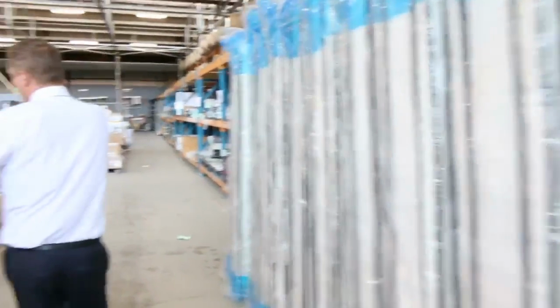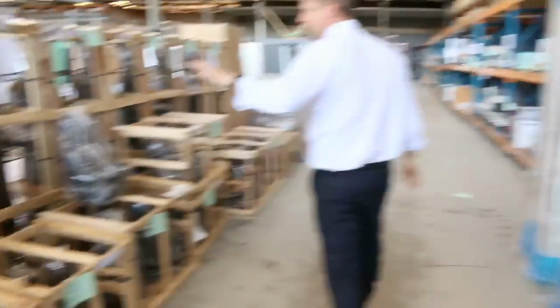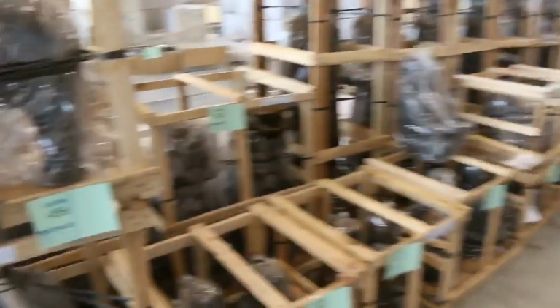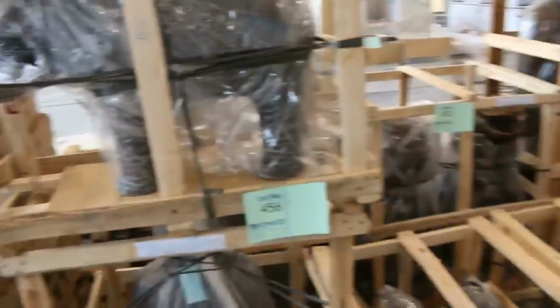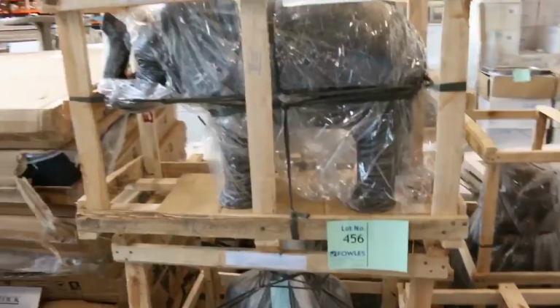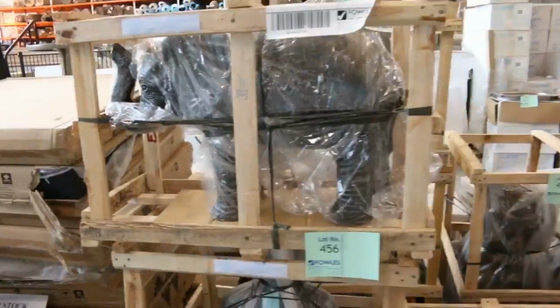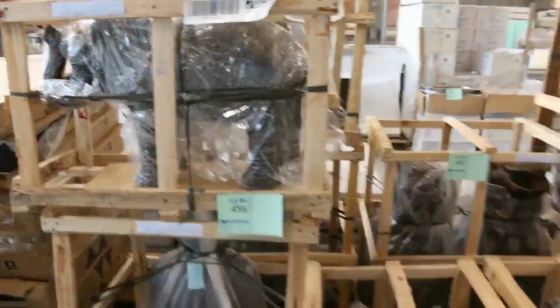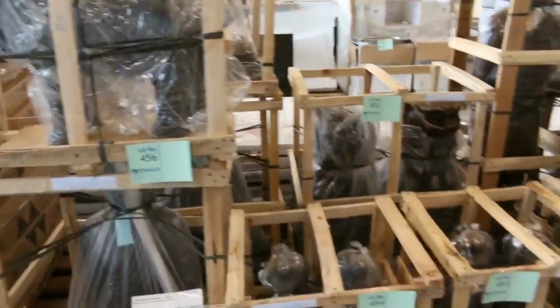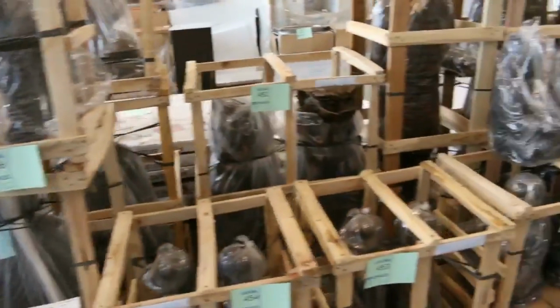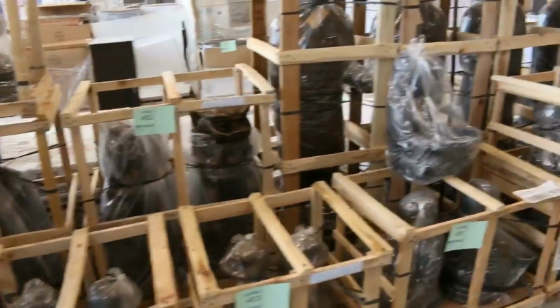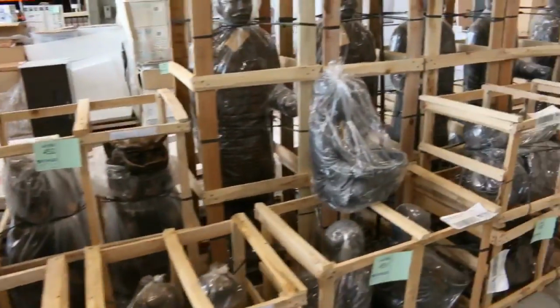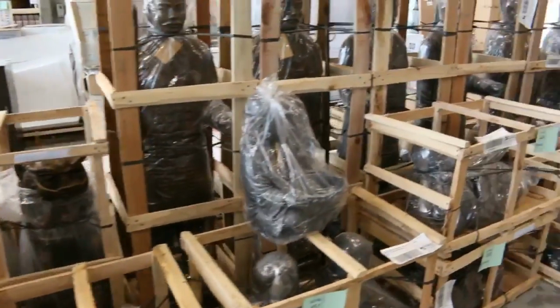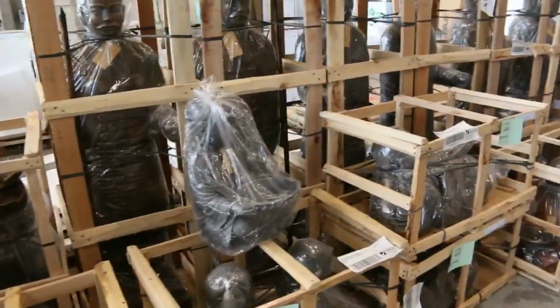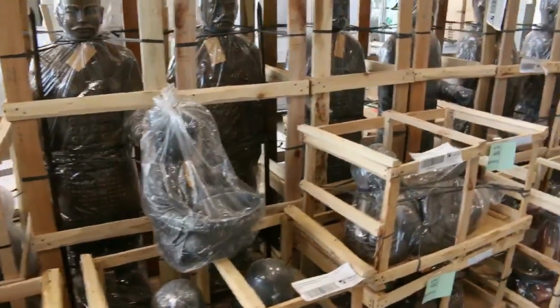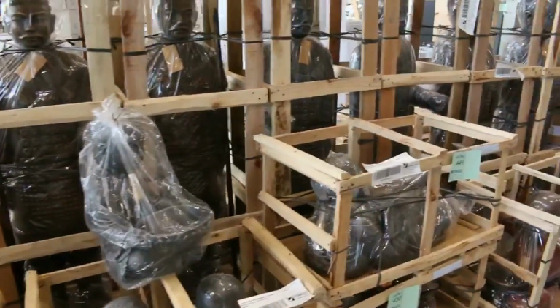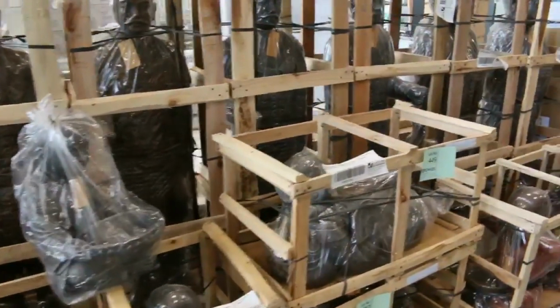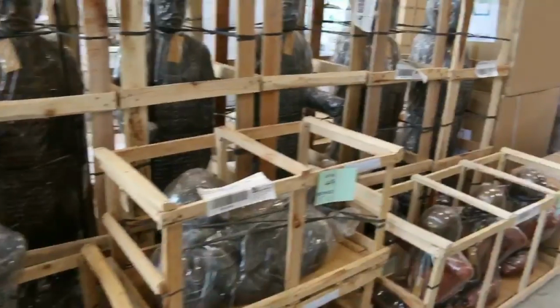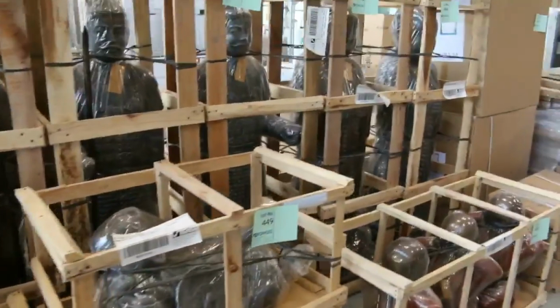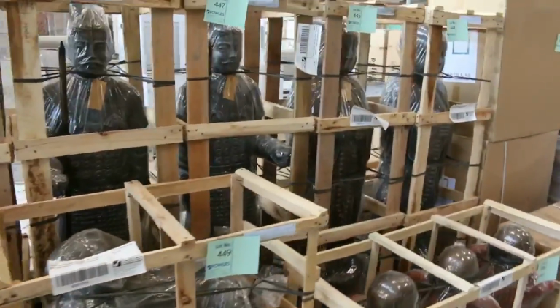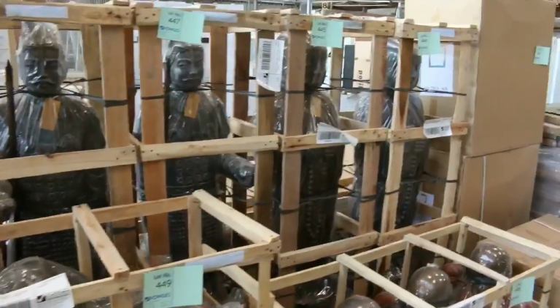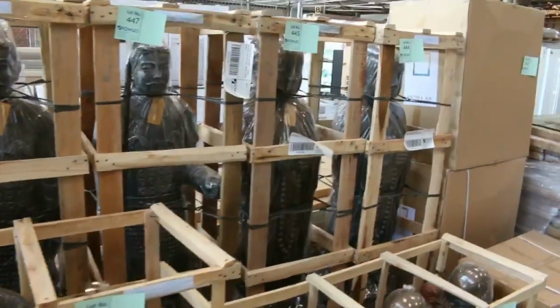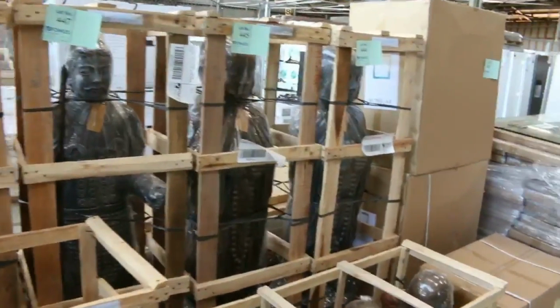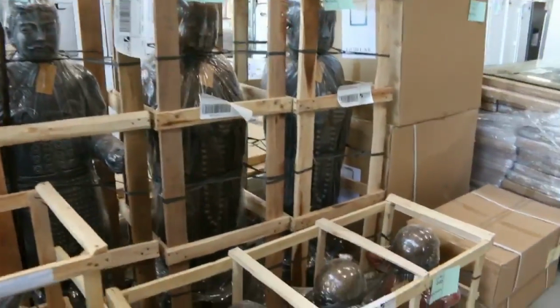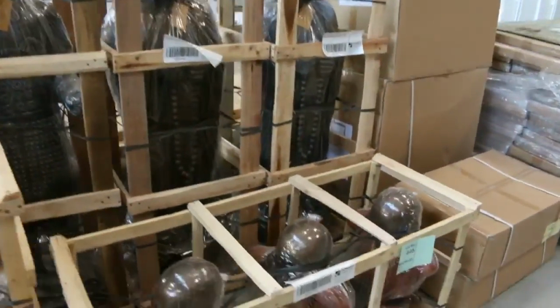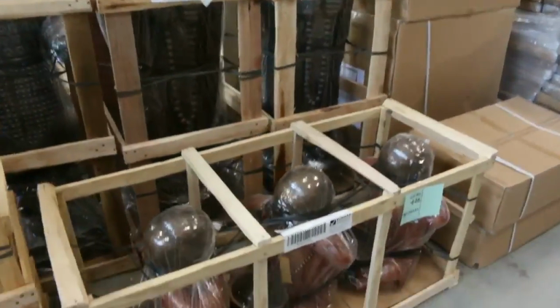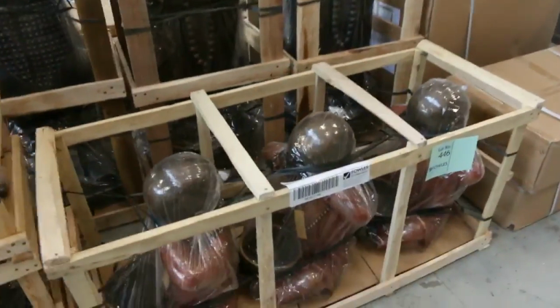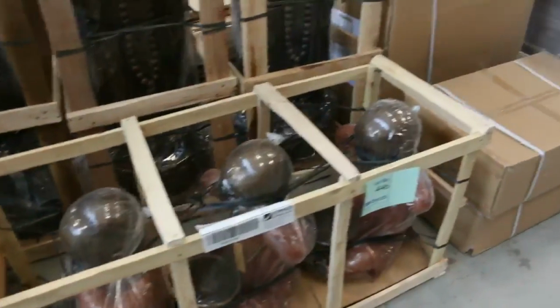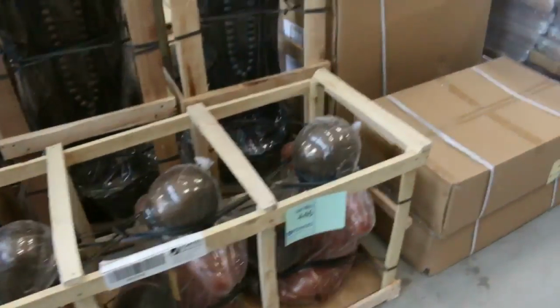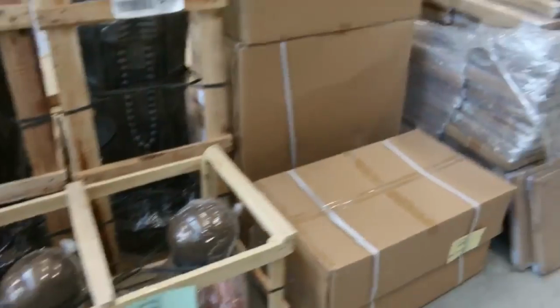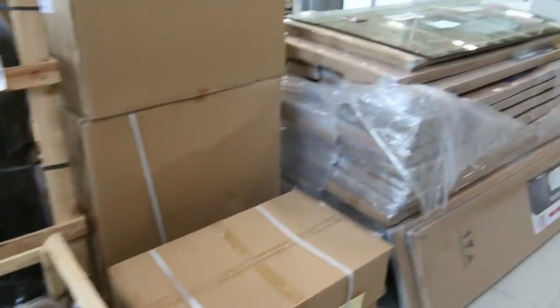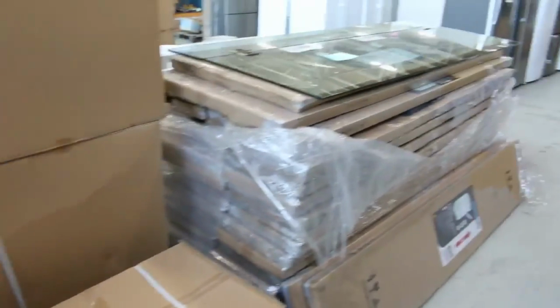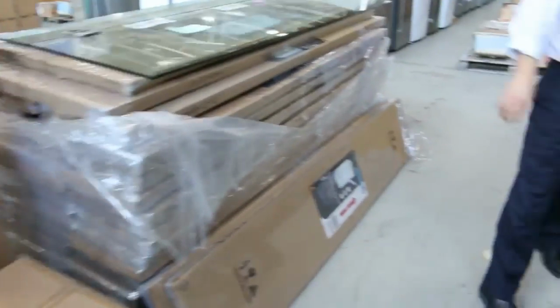A lot of these garden statues — we'll give them a real push this week. If you've been thinking about them, I'll be really generous. They've got to go.